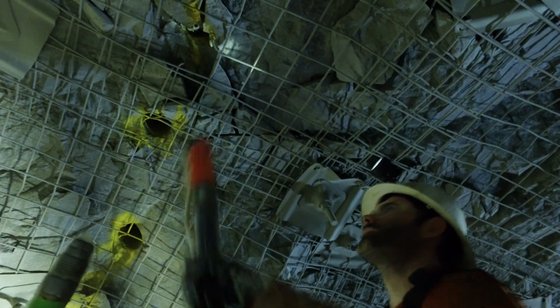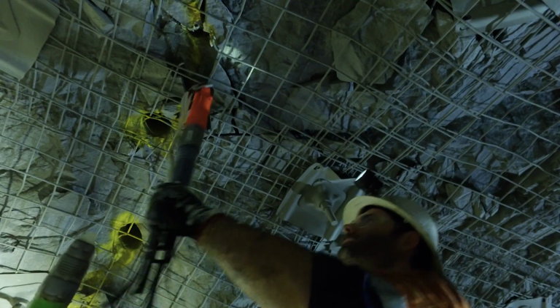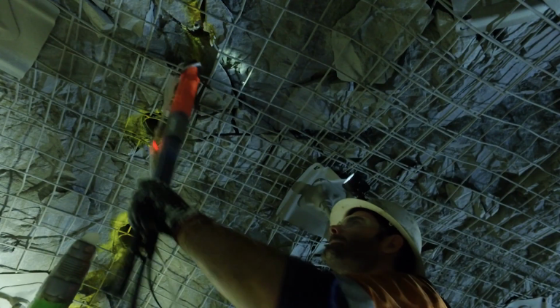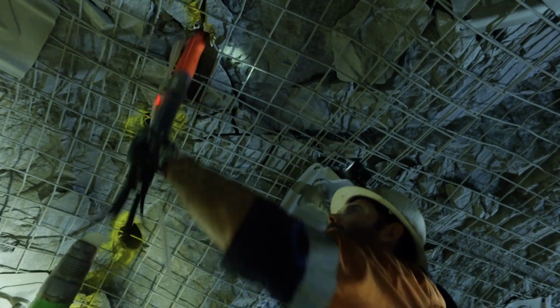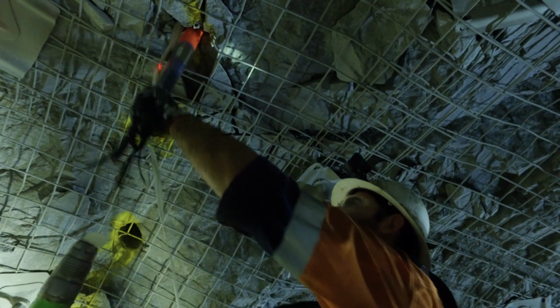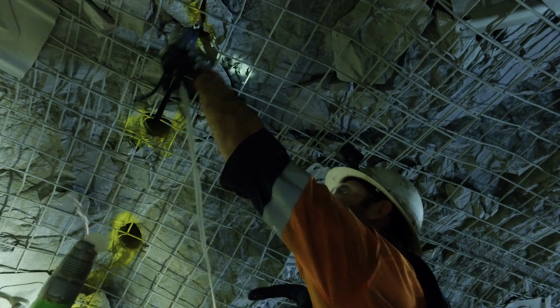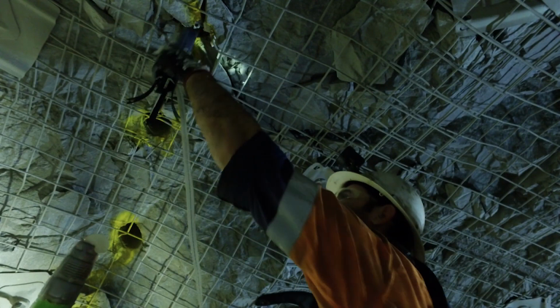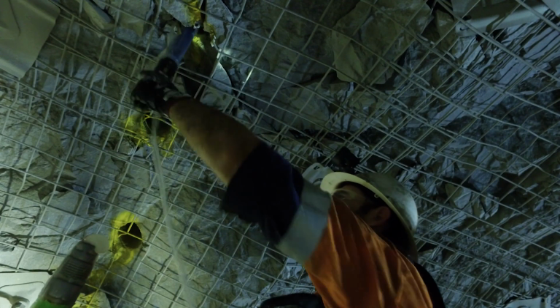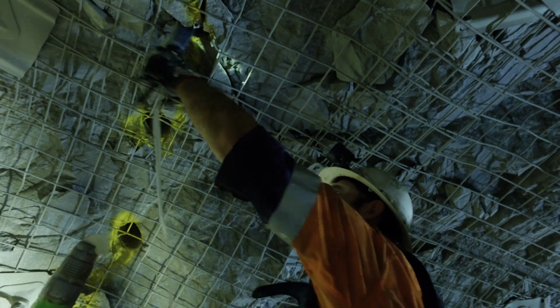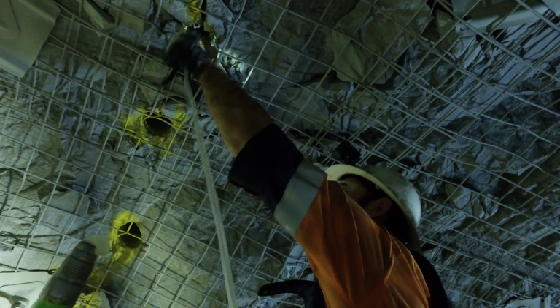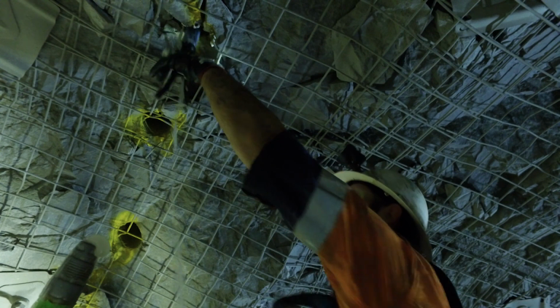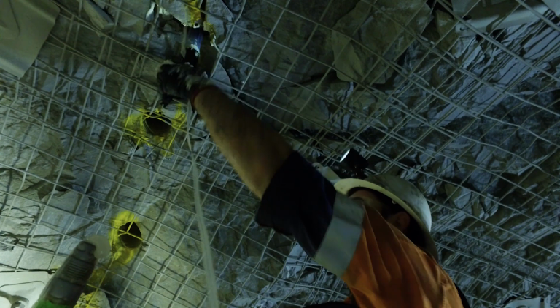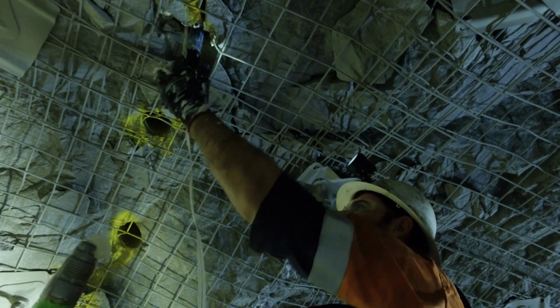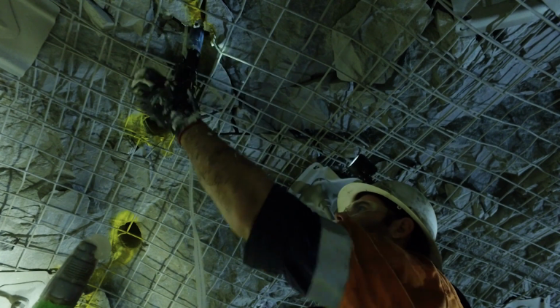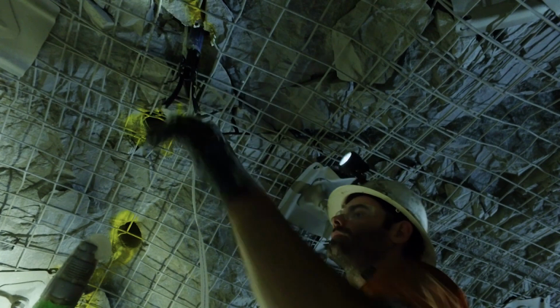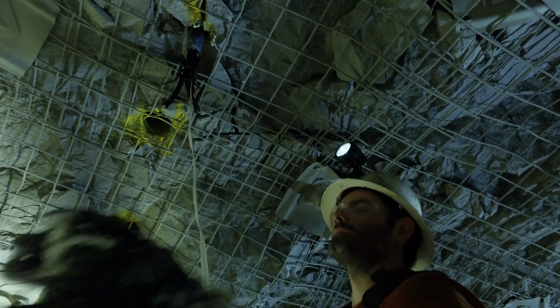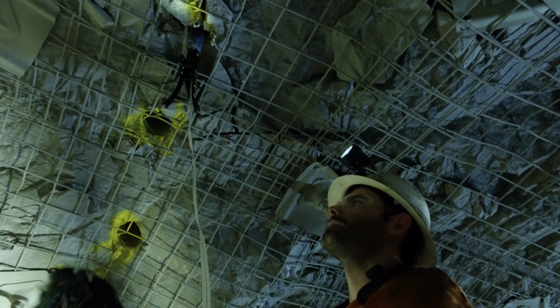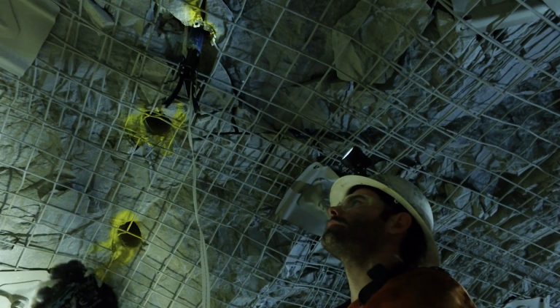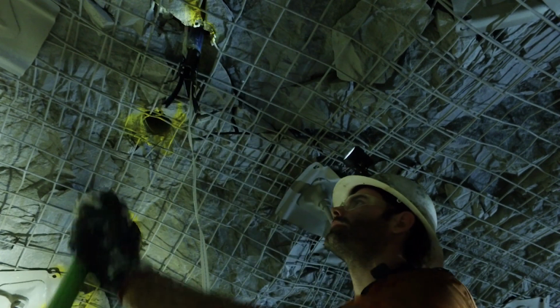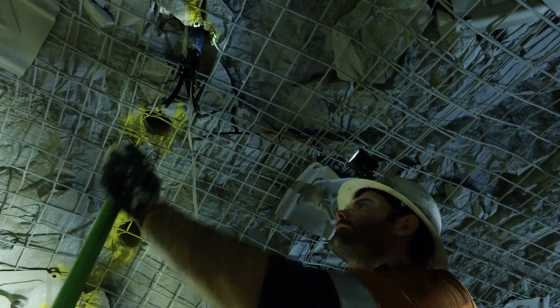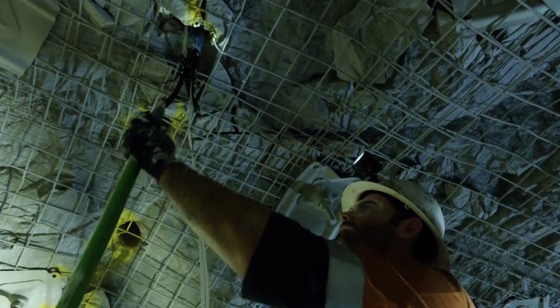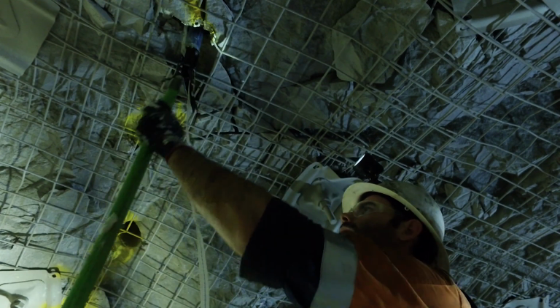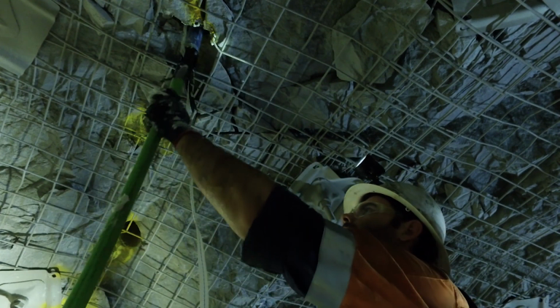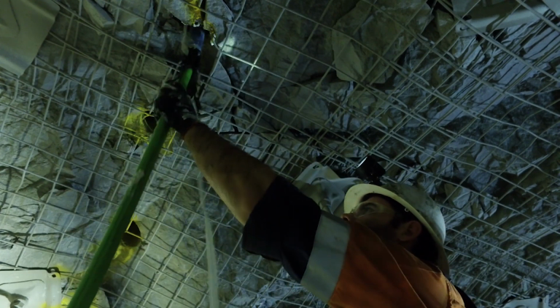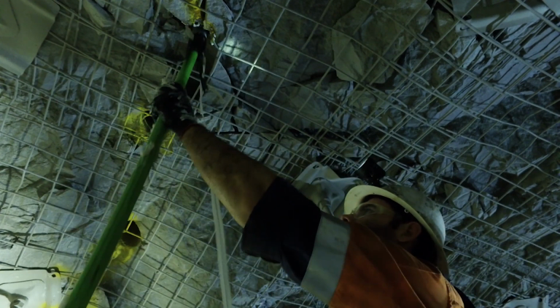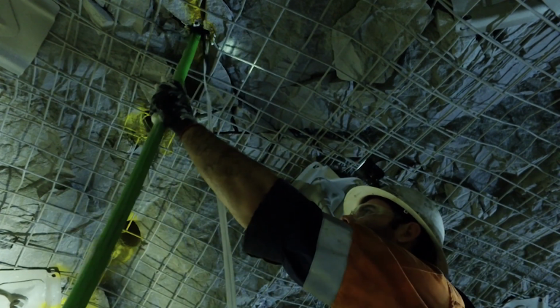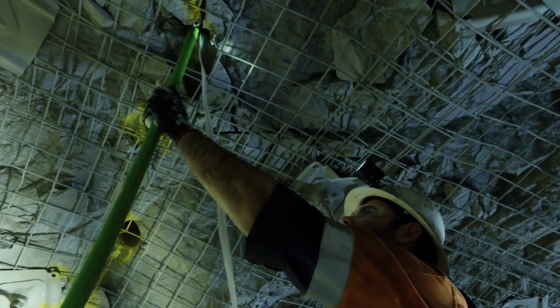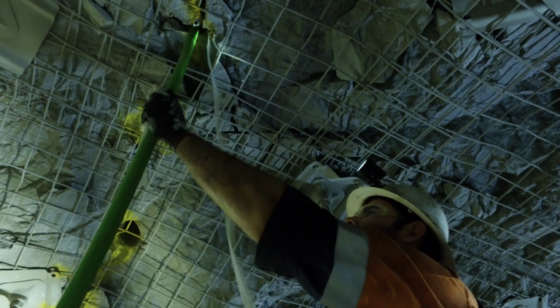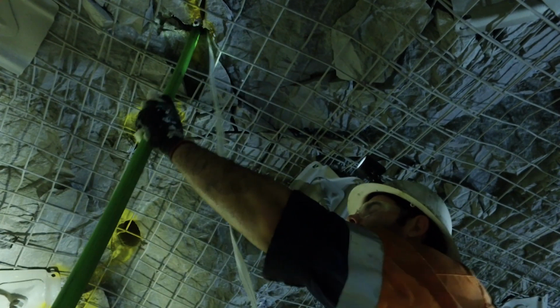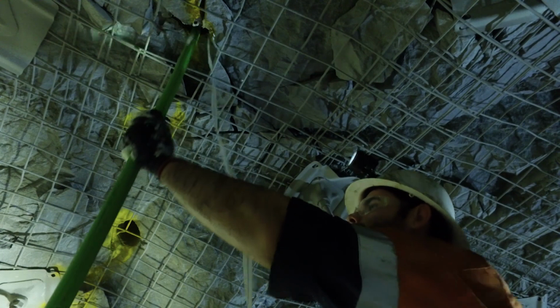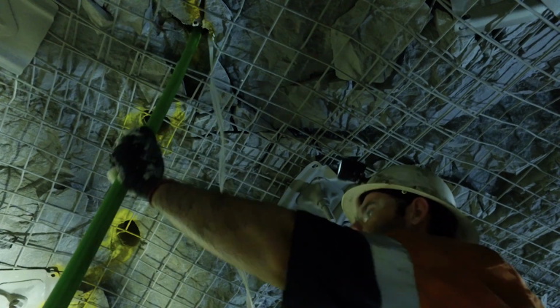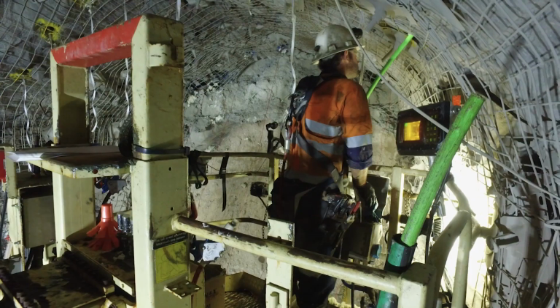With Webgen we've been able to increase our primary draw and we've also been able to eliminate re-drills. We're the first SLC in the world to commercially use Webgen.